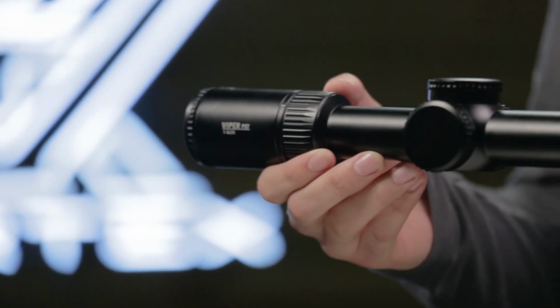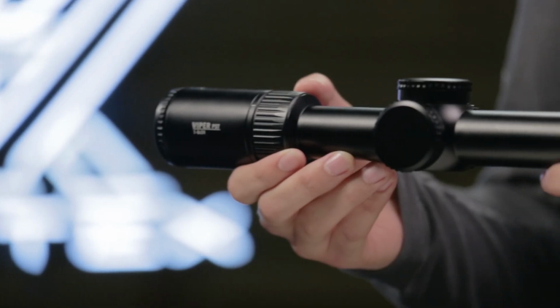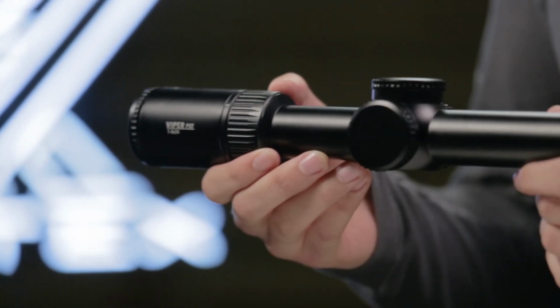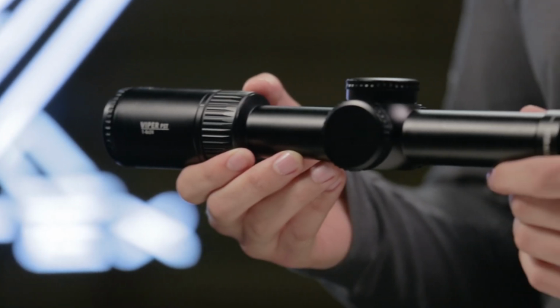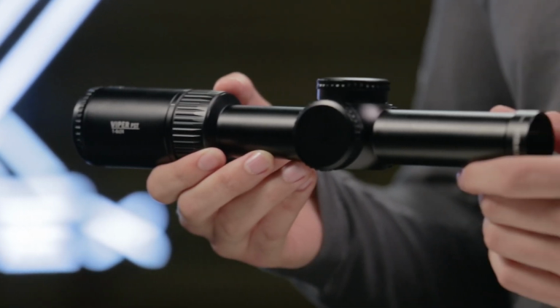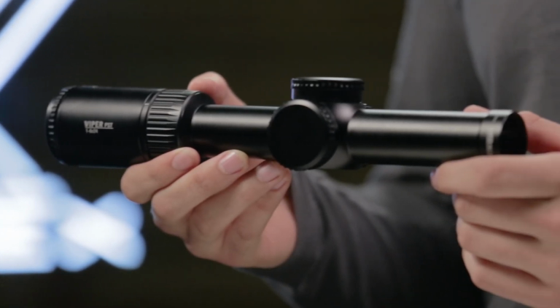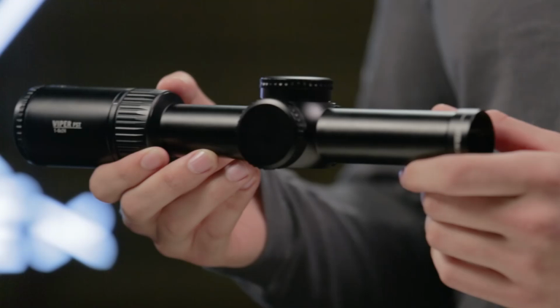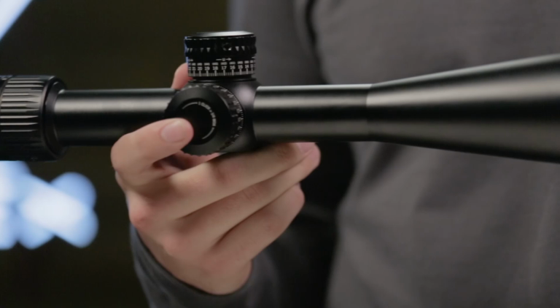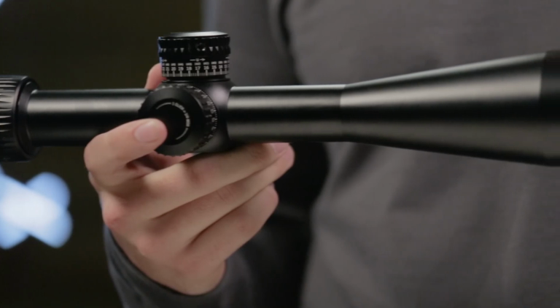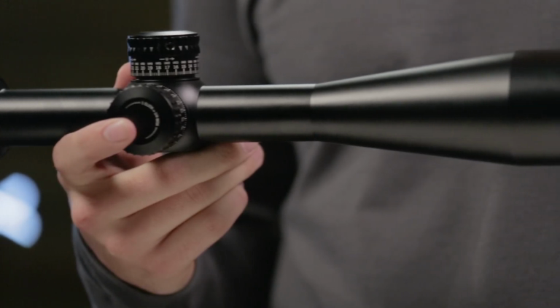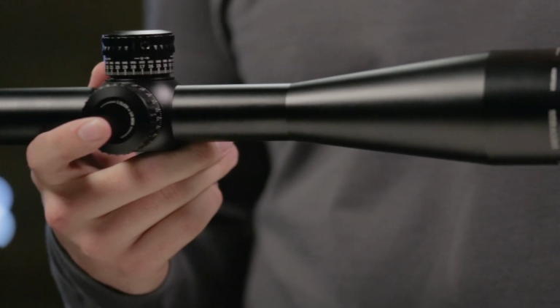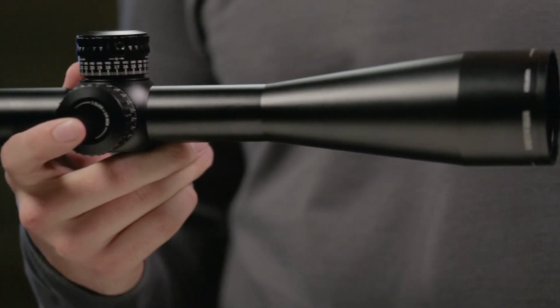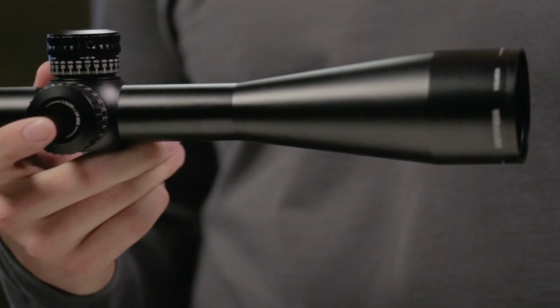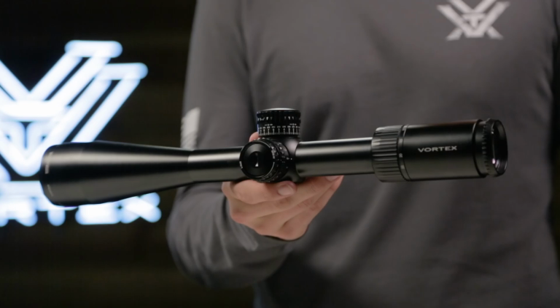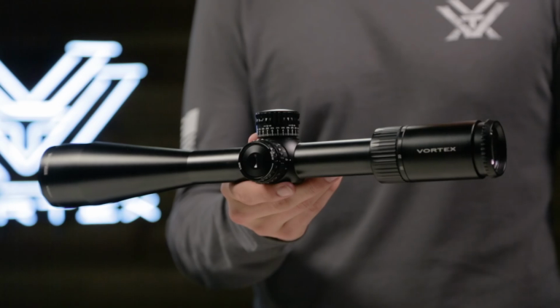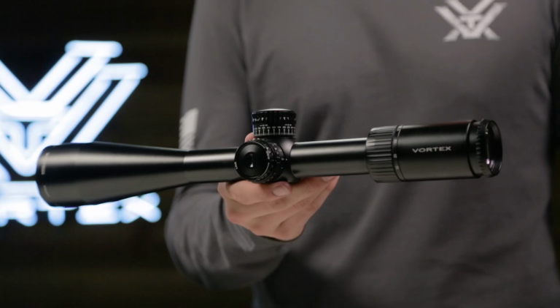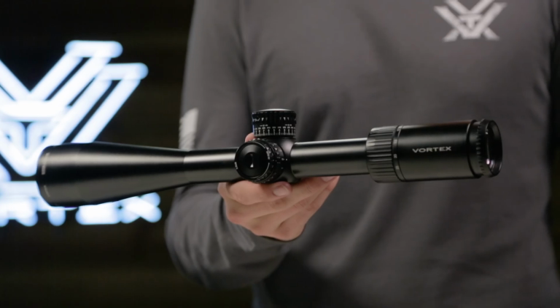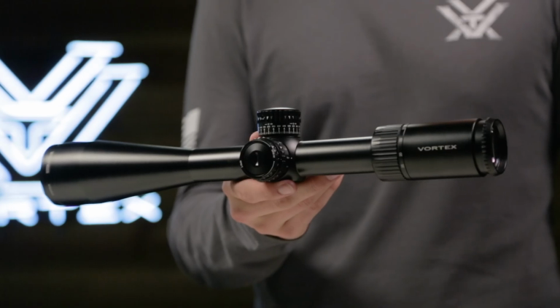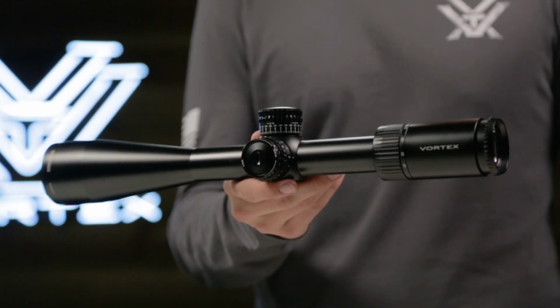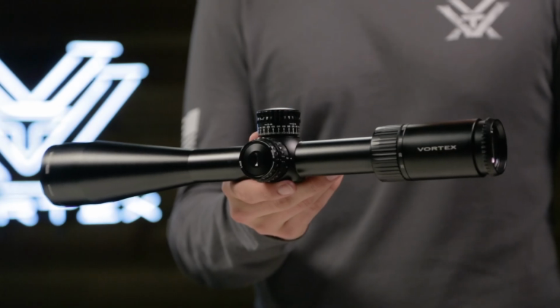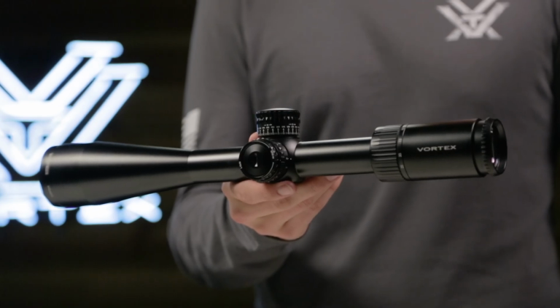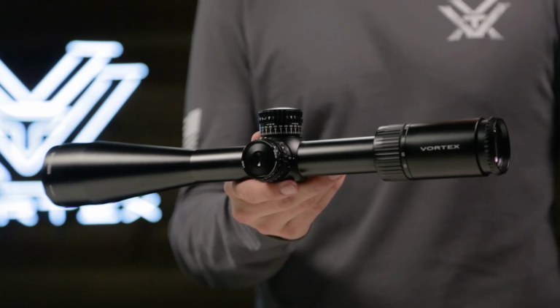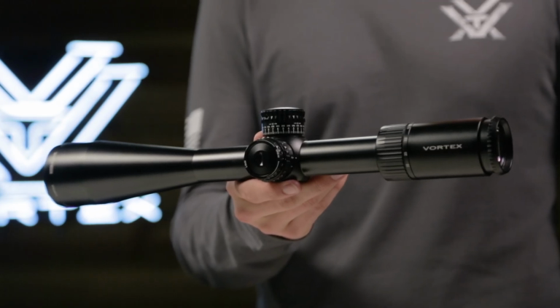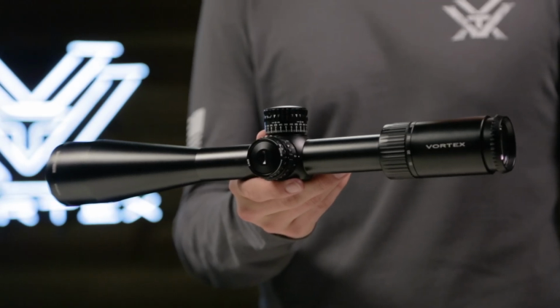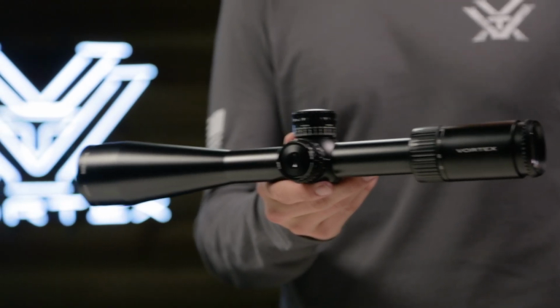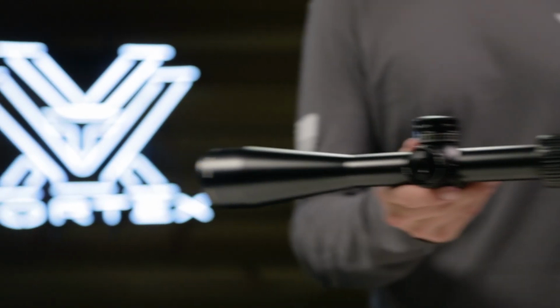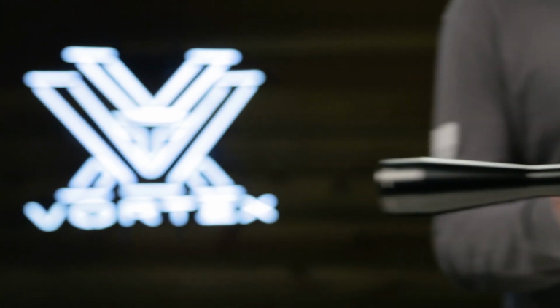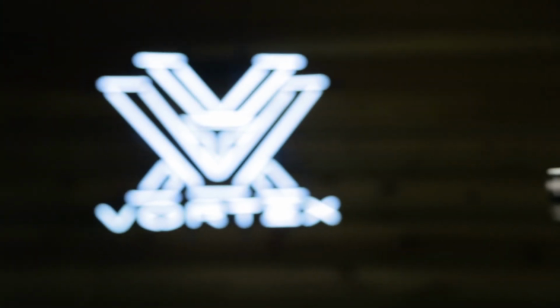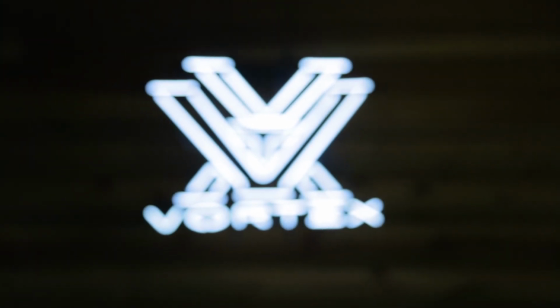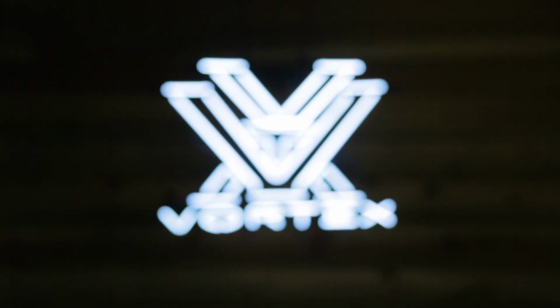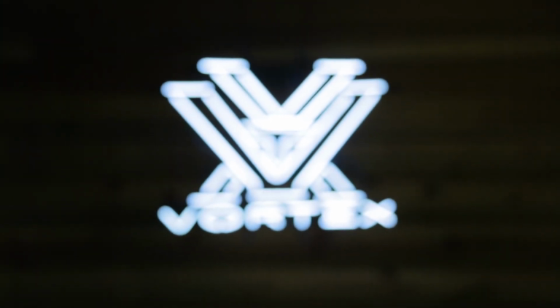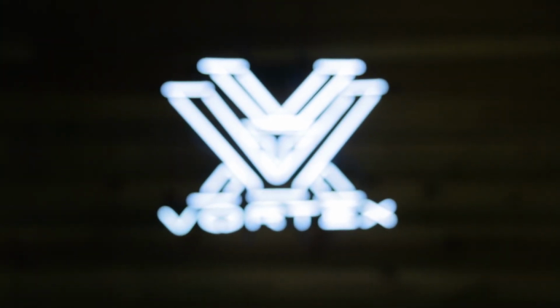Whether you're topping your door kicker or dialing precision long range shots, there's a Gen 2 Viper PST to fit your needs and it's covered for life by the Vortex VIP warranty.